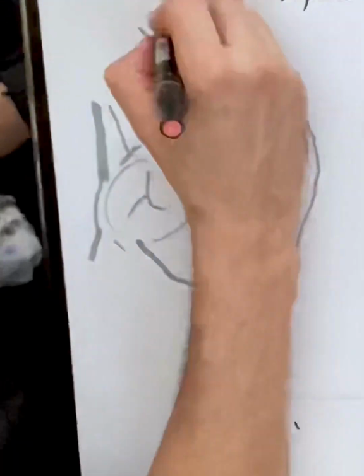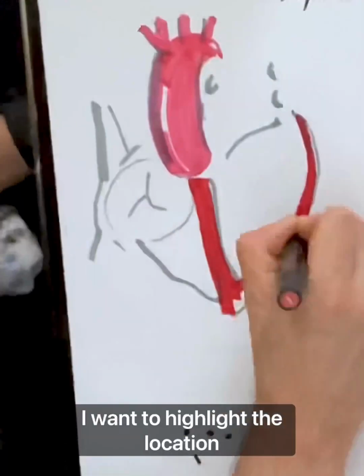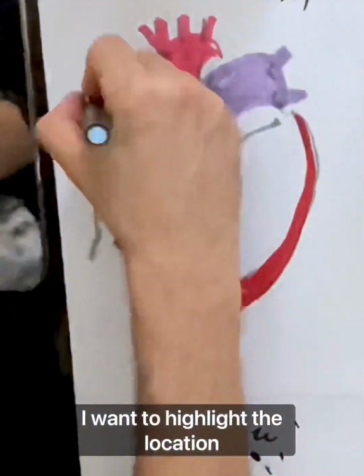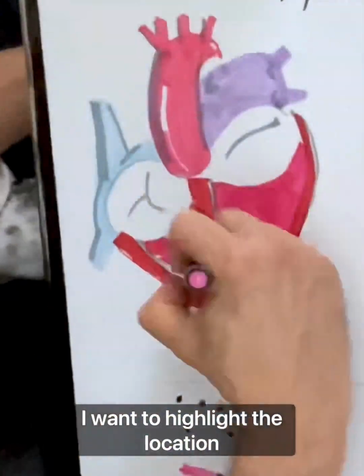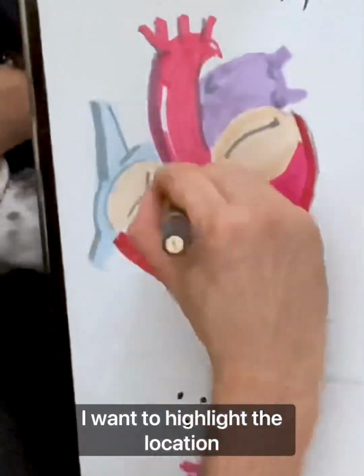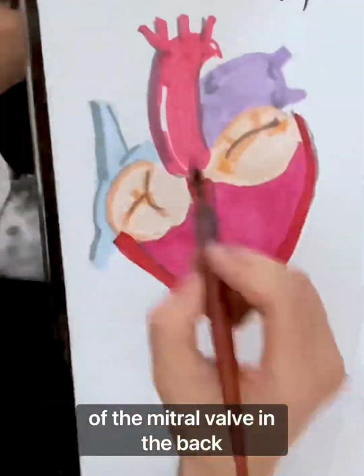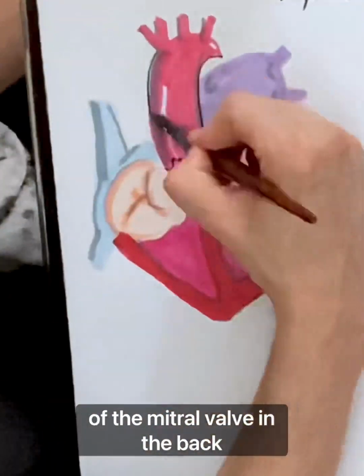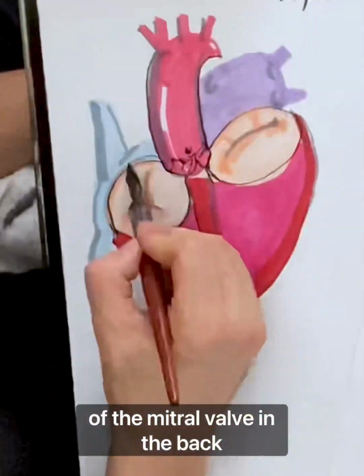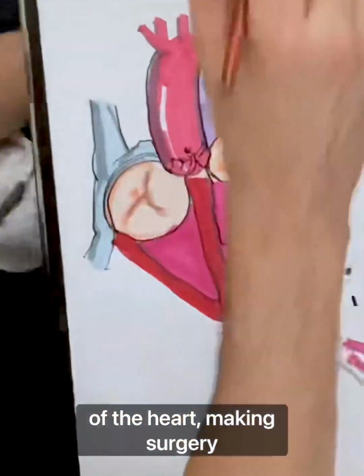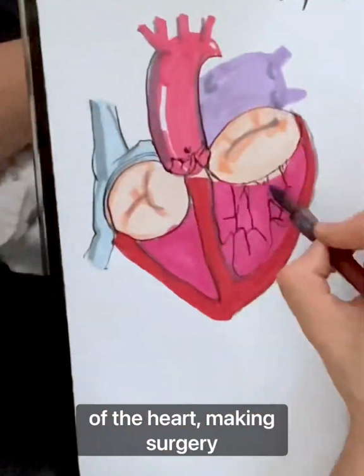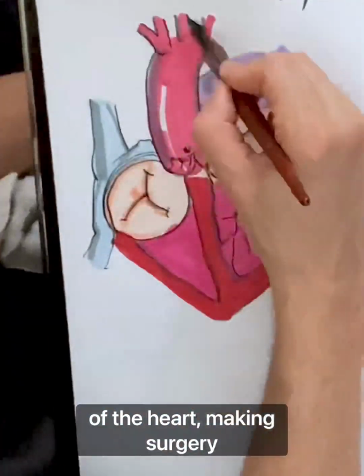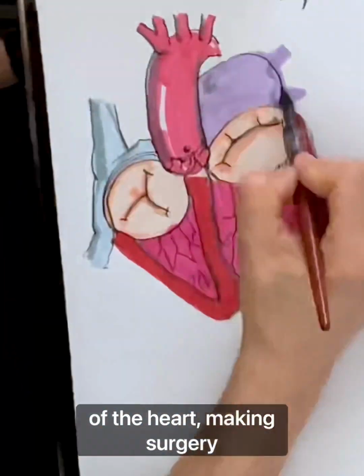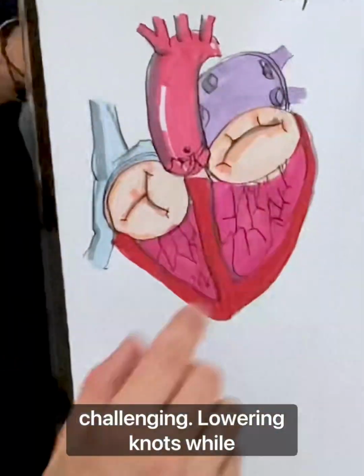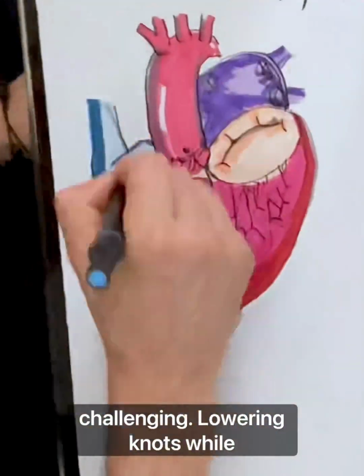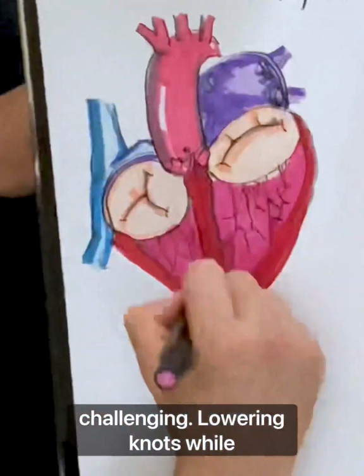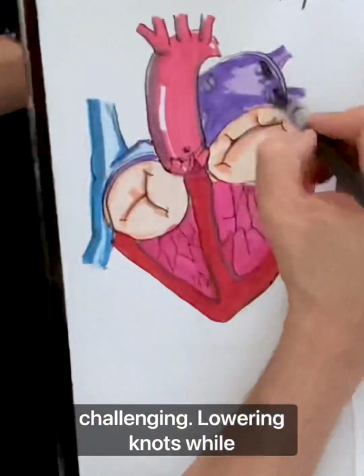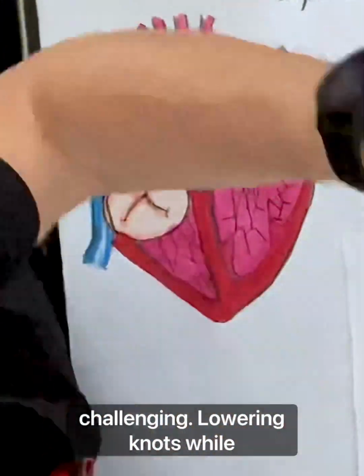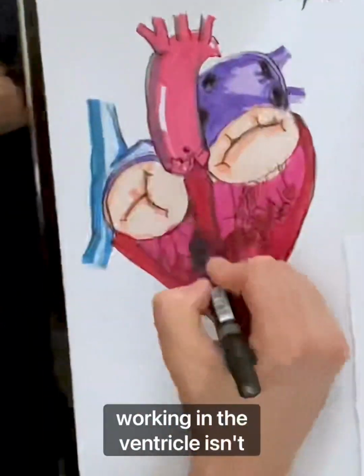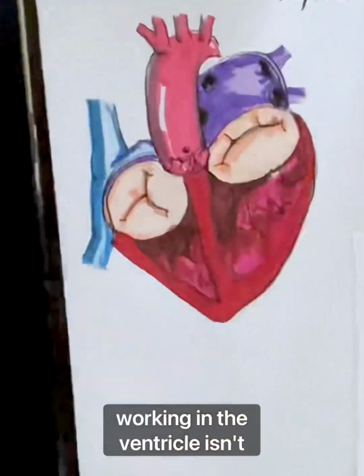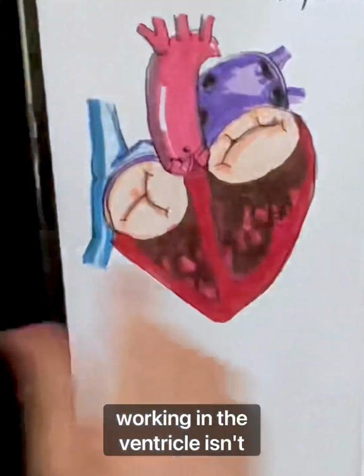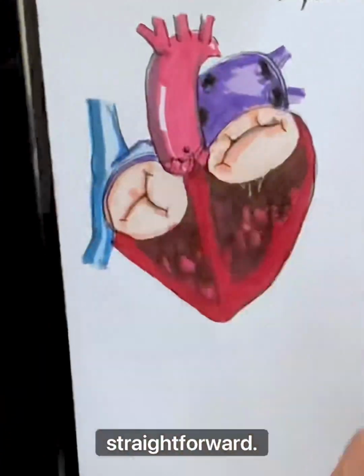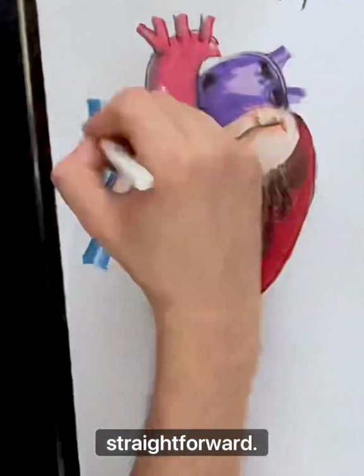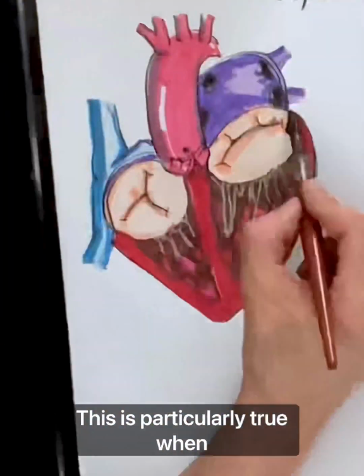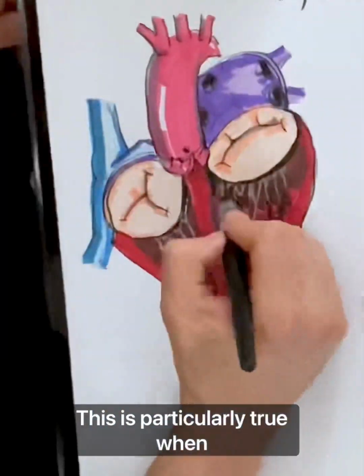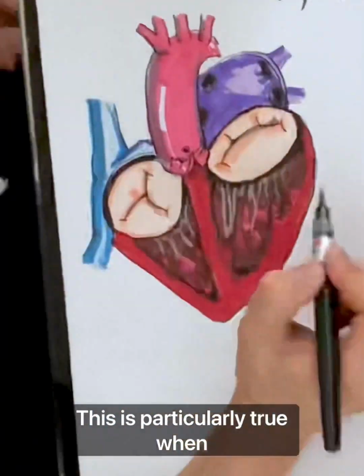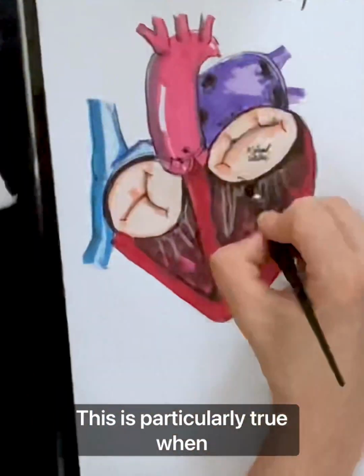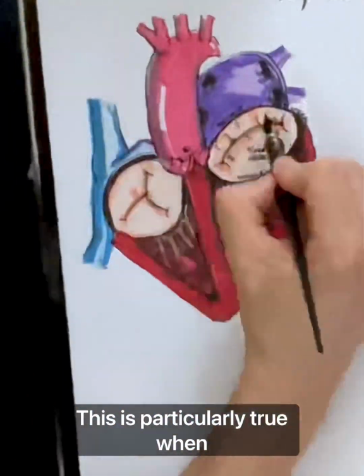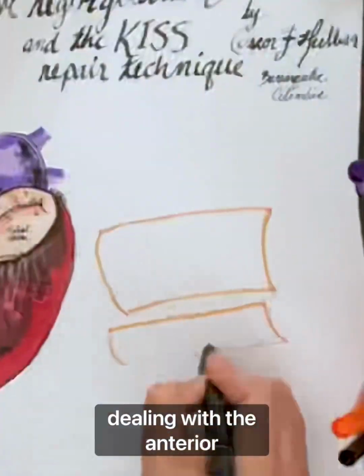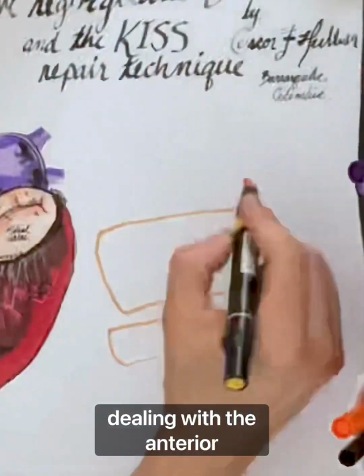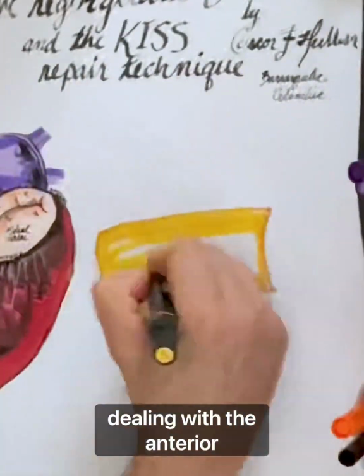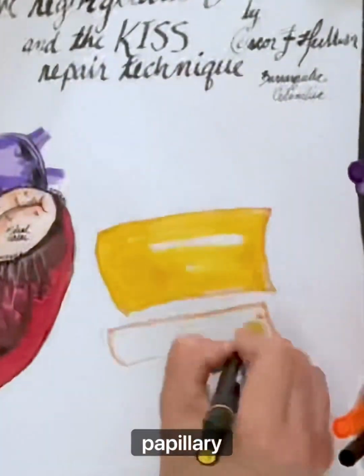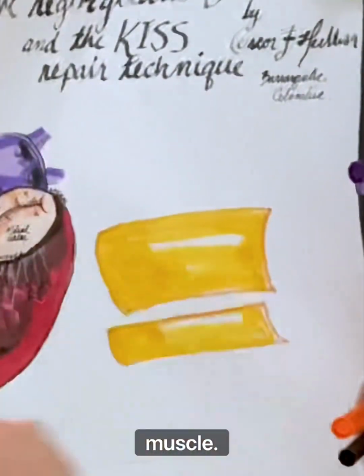I want to highlight the location of the mitral valve in the back of the heart, making surgery challenging. Lowering knots while working in the ventricle isn't straightforward. This is particularly true when dealing with the anterior papillary muscle.